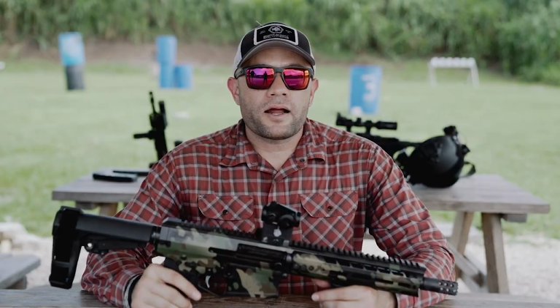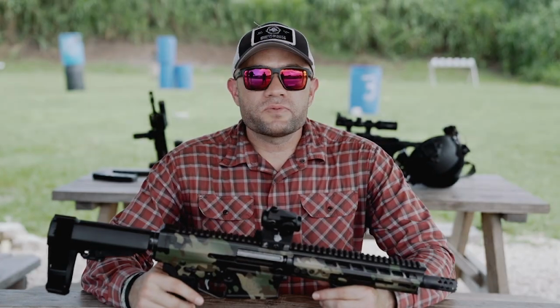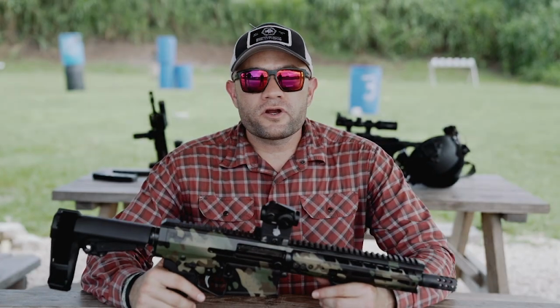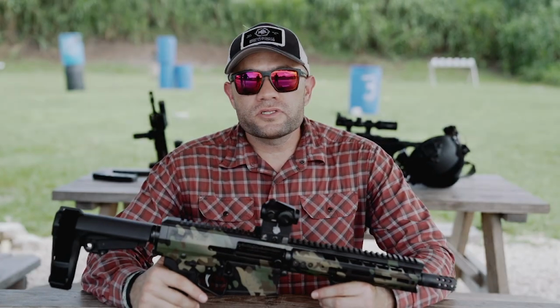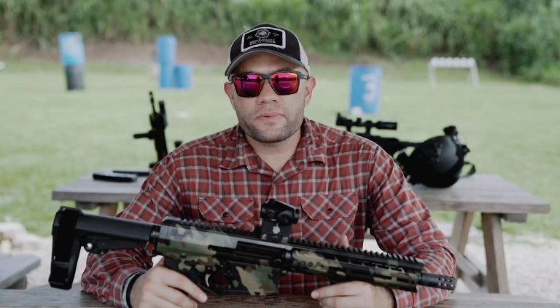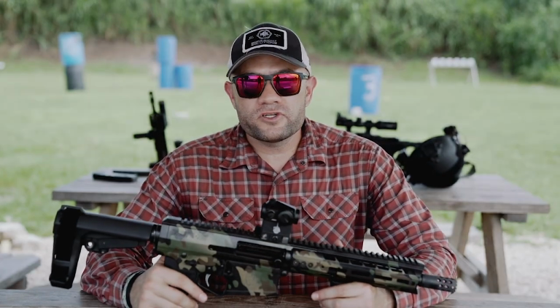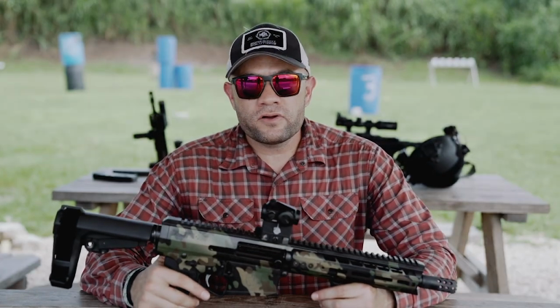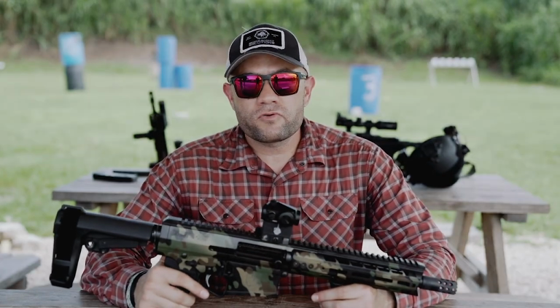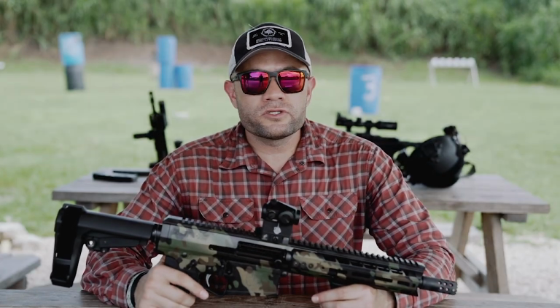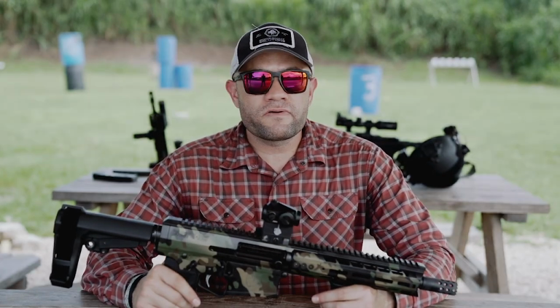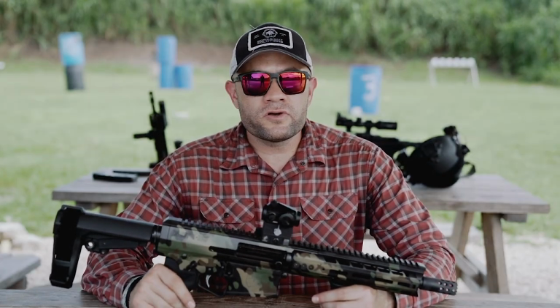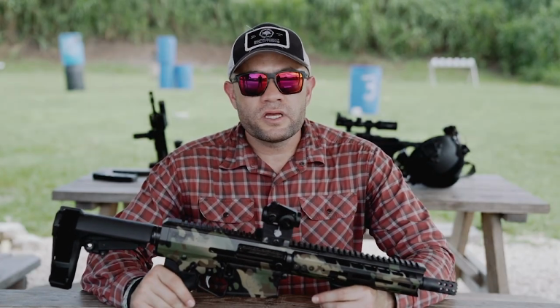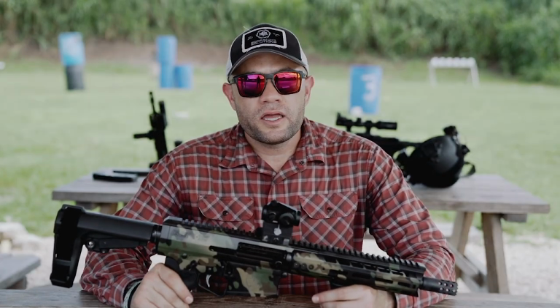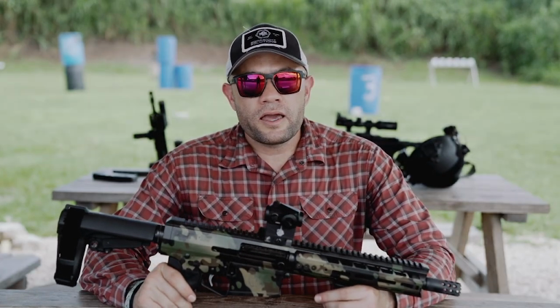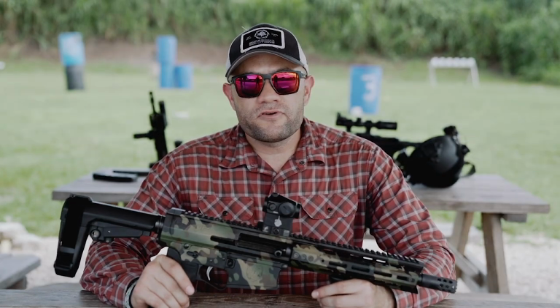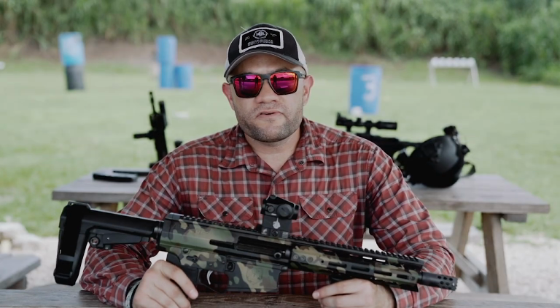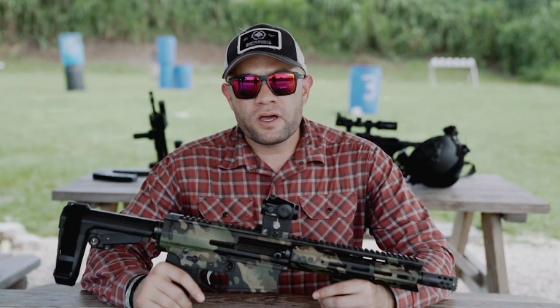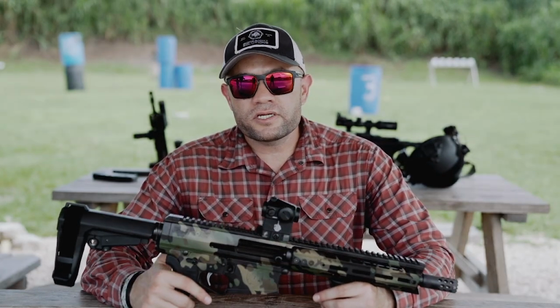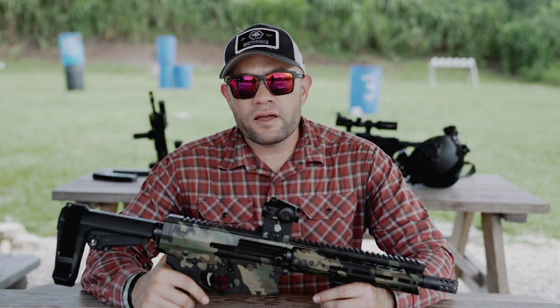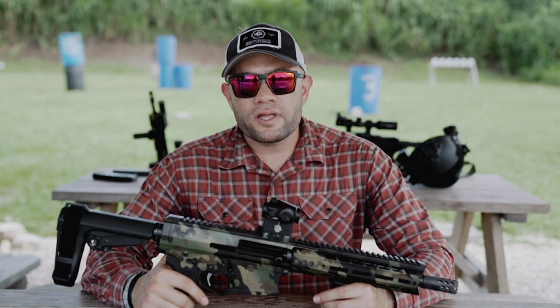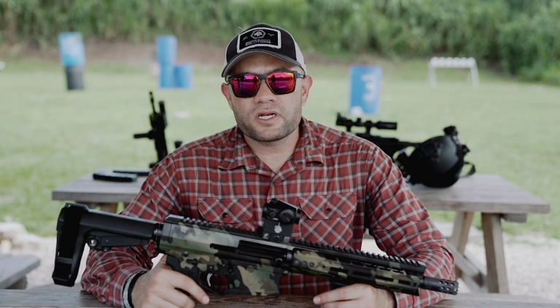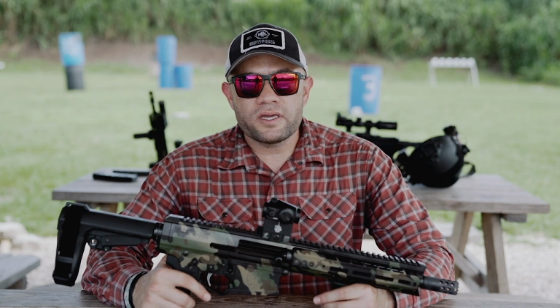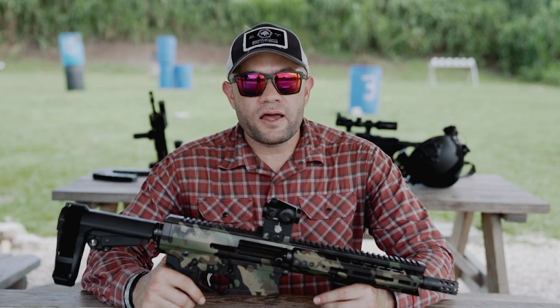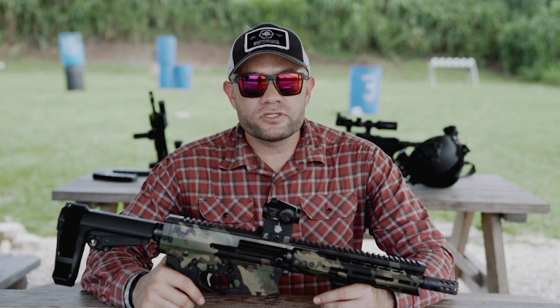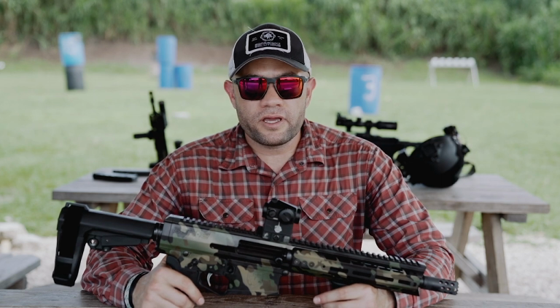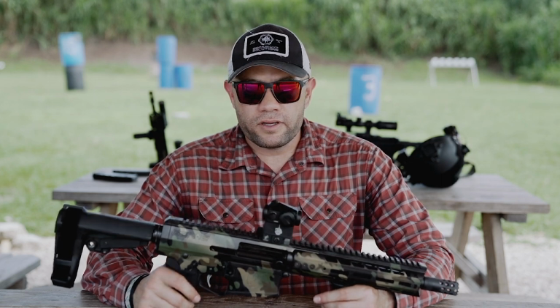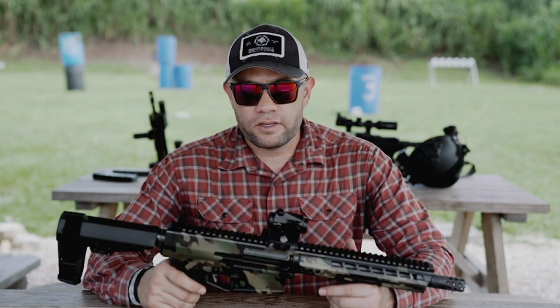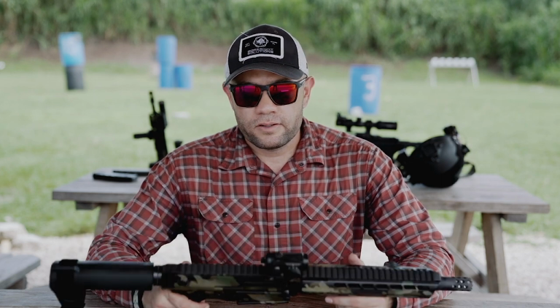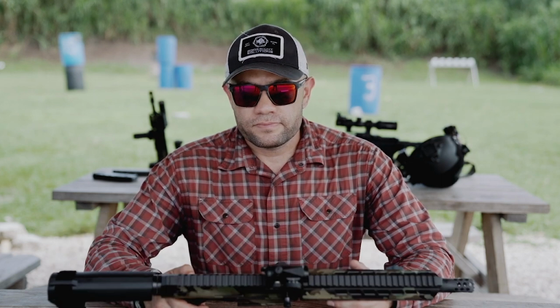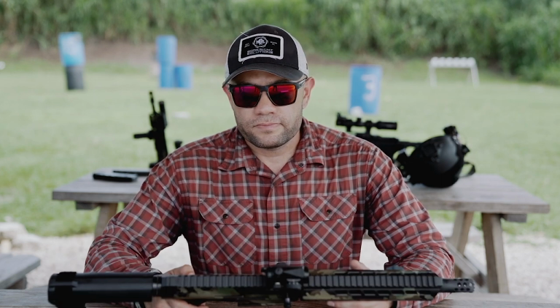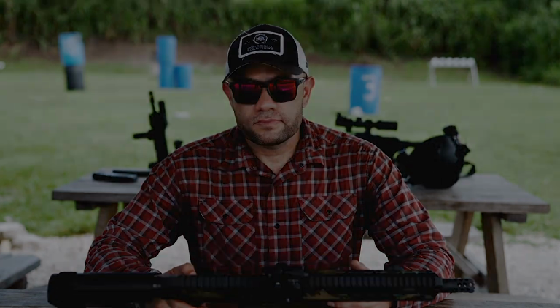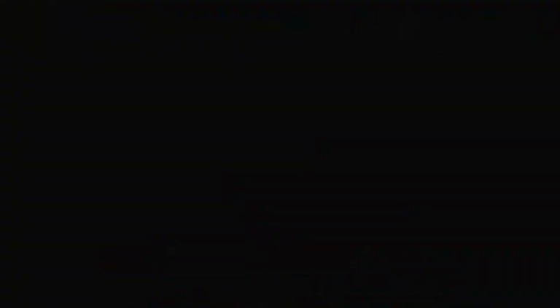Make sure you subscribe to the channel — Real Dirty Reviews. And if you're looking for me on Instagram, that's going to be at Real Dirty Harry.